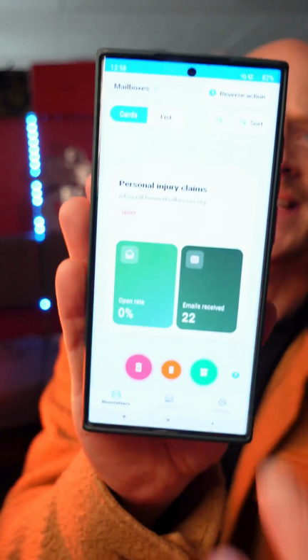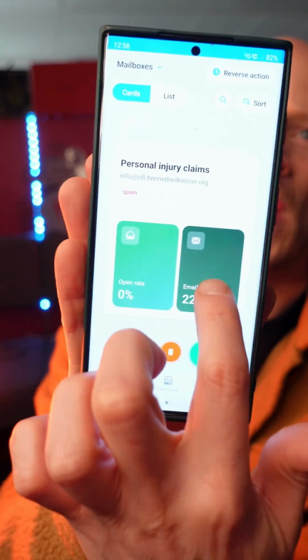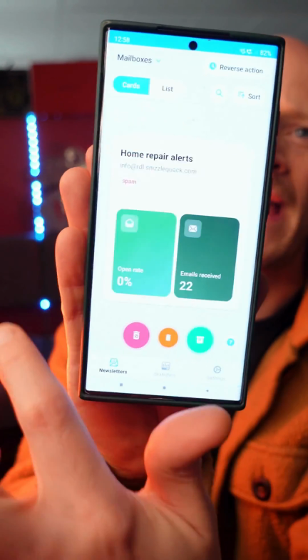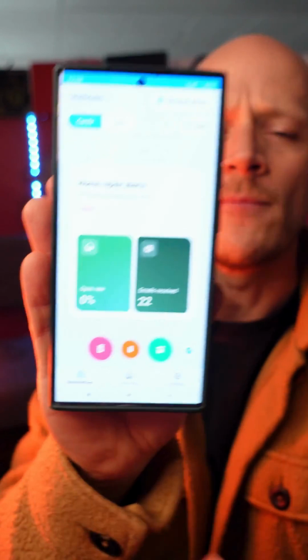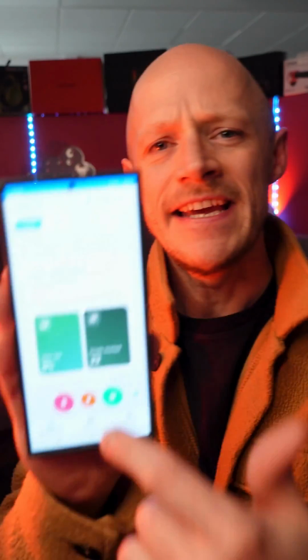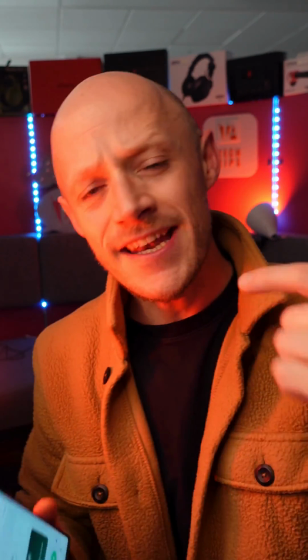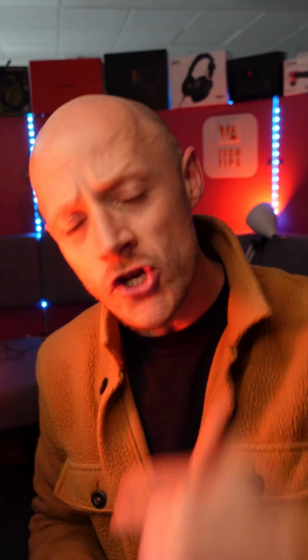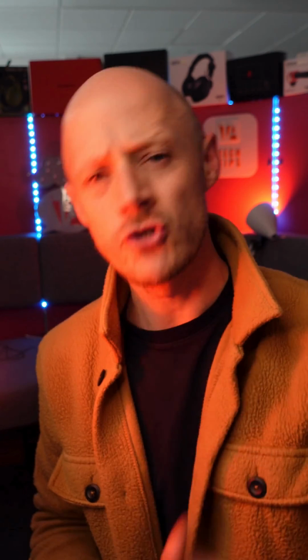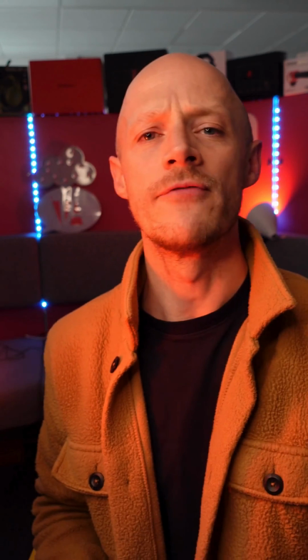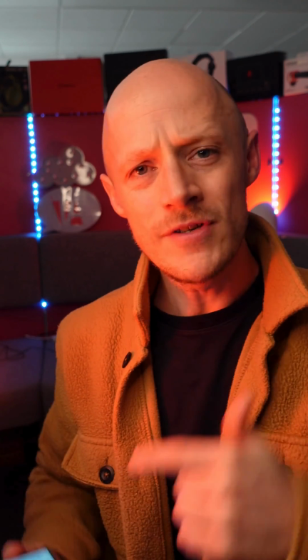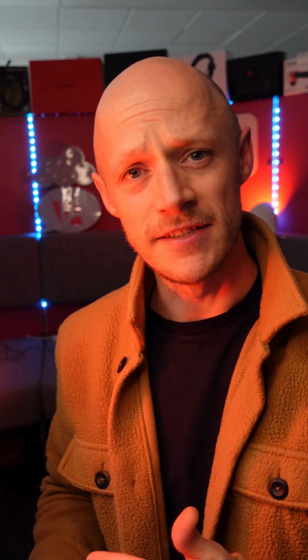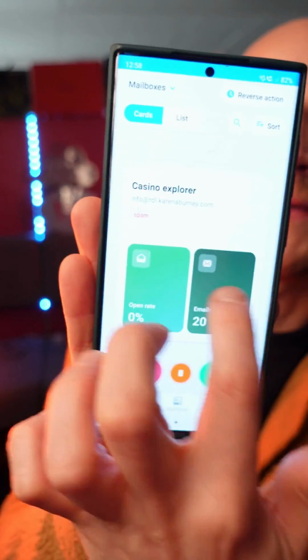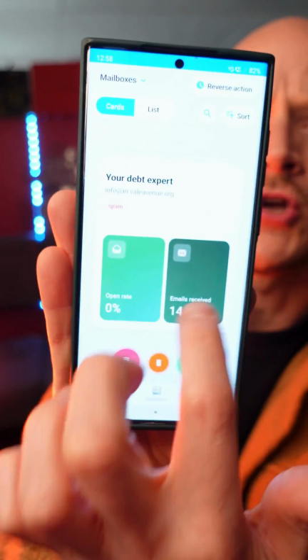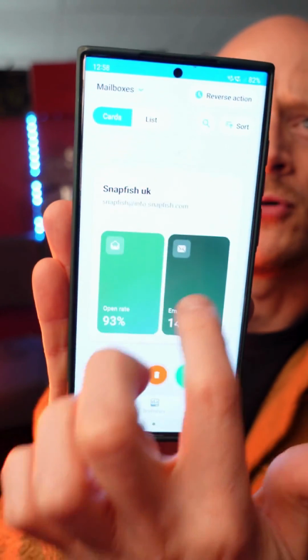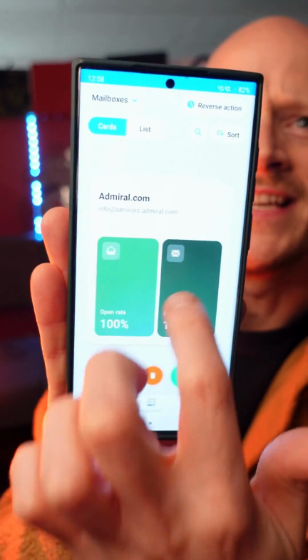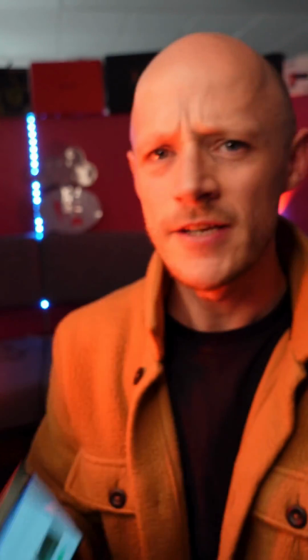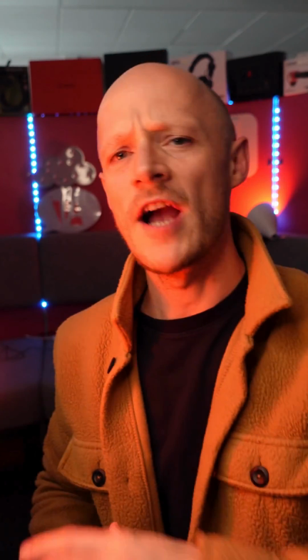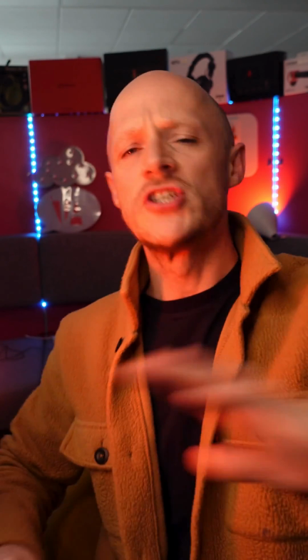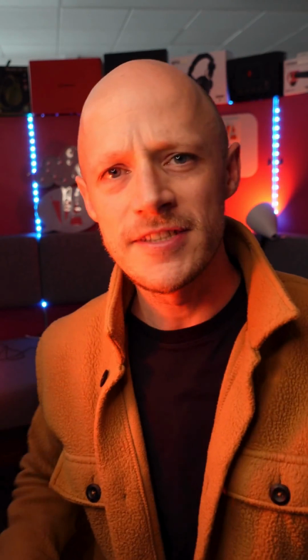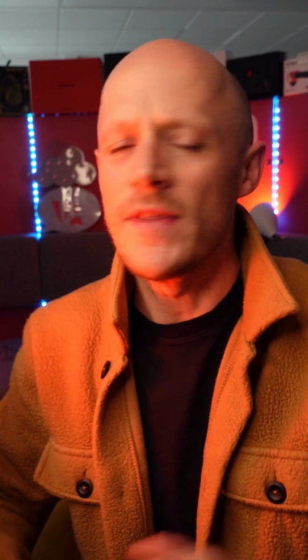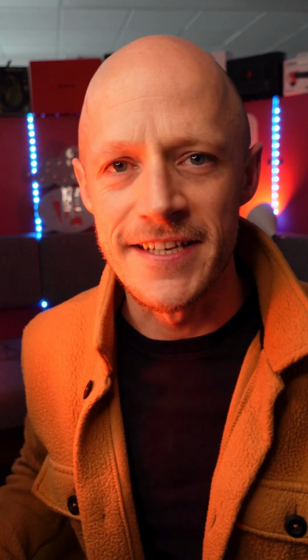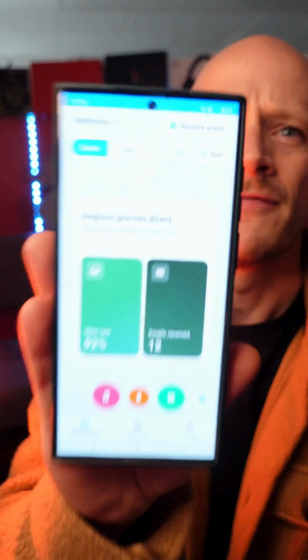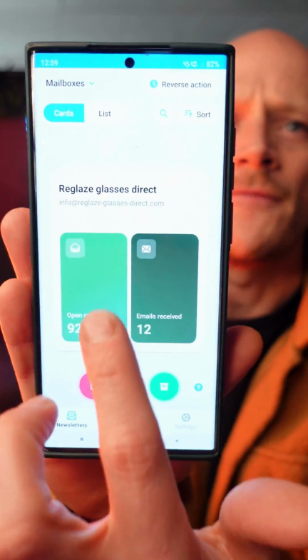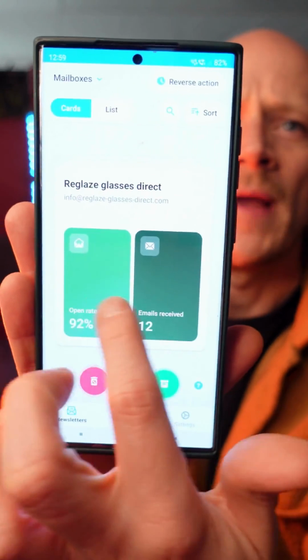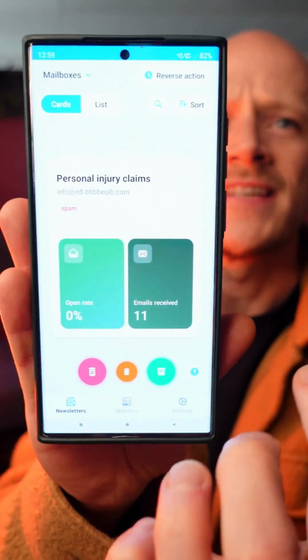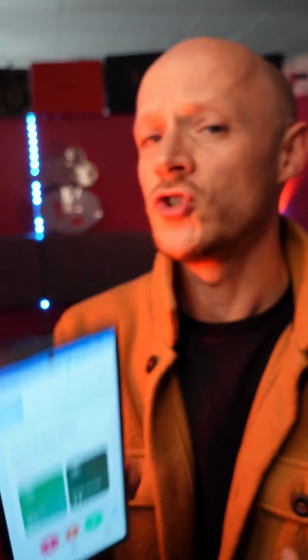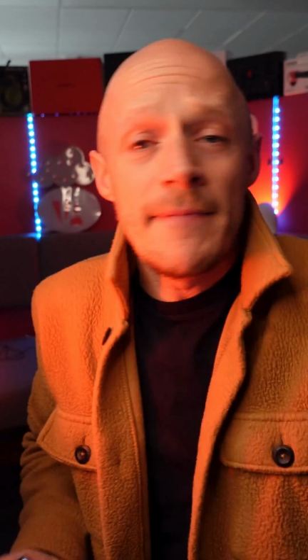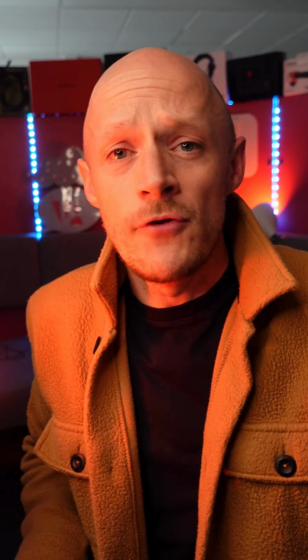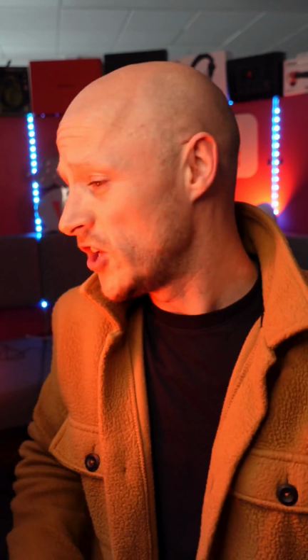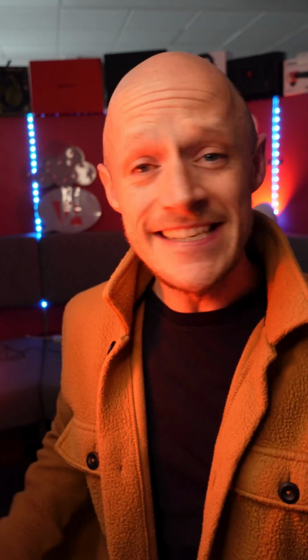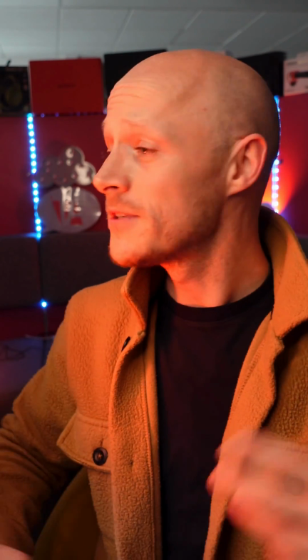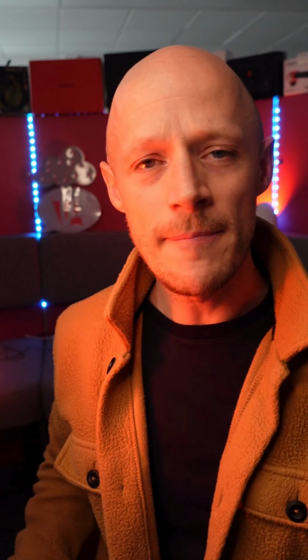Next, if you swipe left, it will delete and unsubscribe you from those emails, so it makes it super simple to delete and unsubscribe a bunch of emails within seconds. And finally, if you swipe right, it will just keep that email for you — so you're not deleting it or unsubscribing.